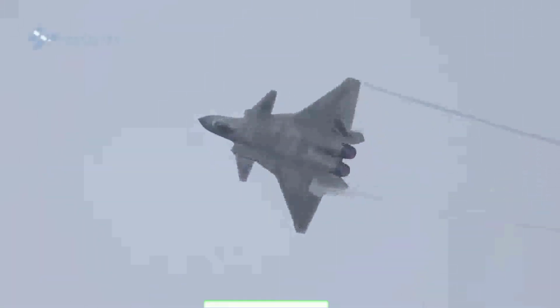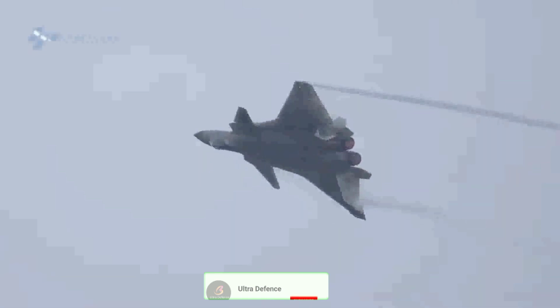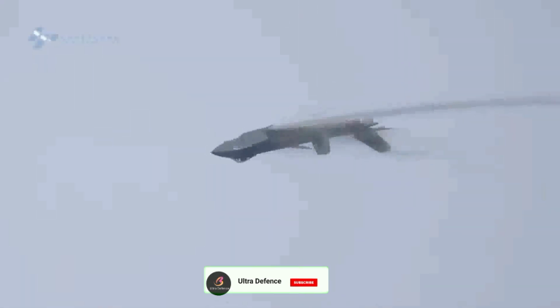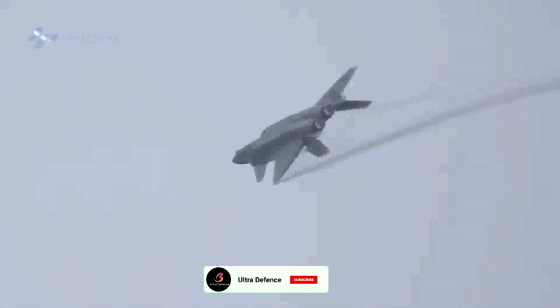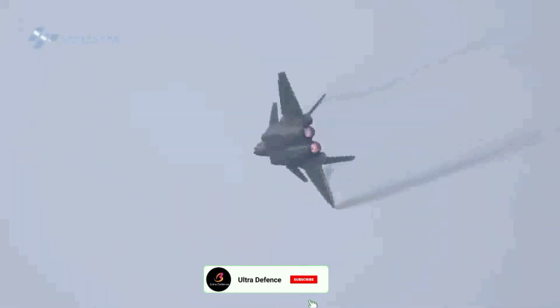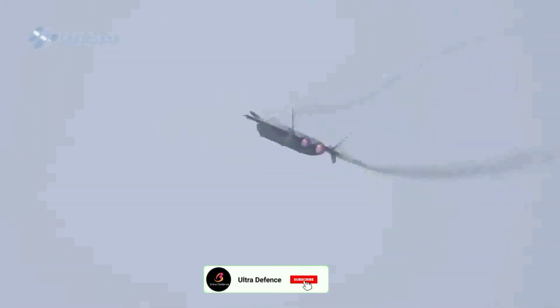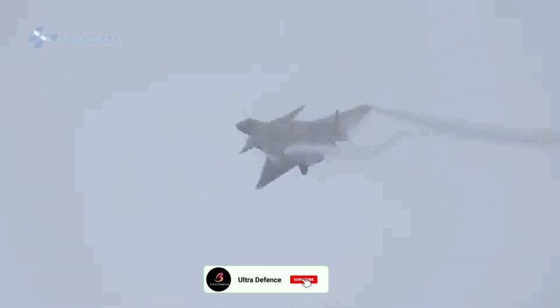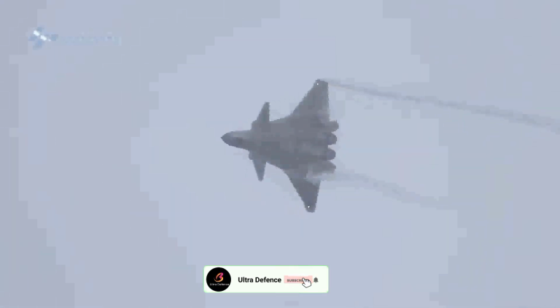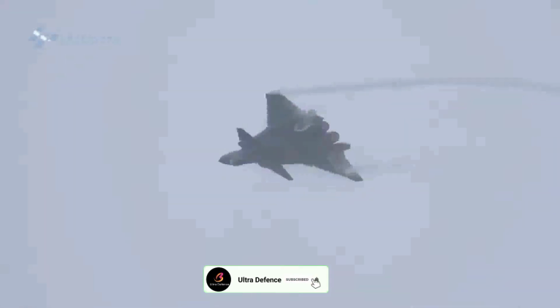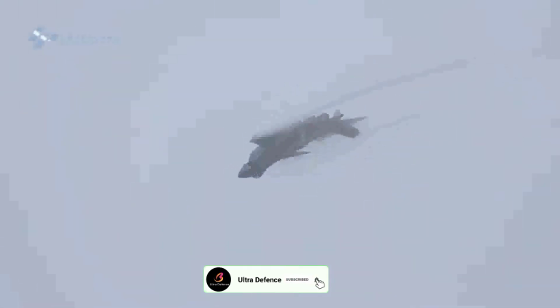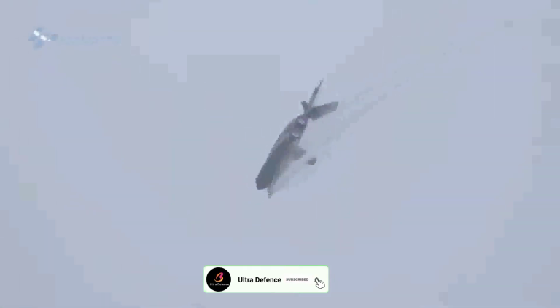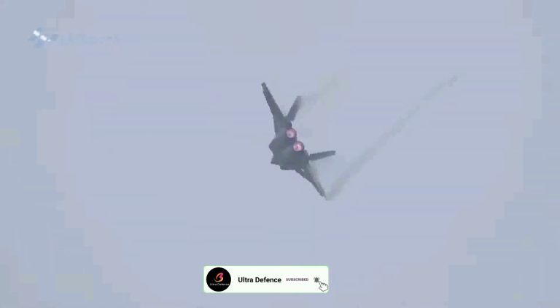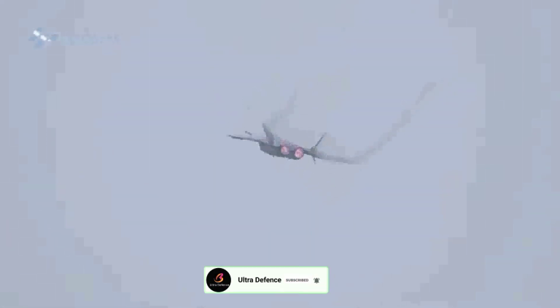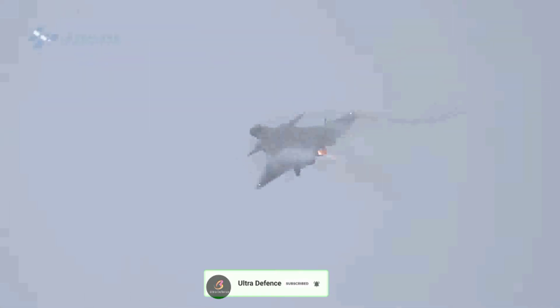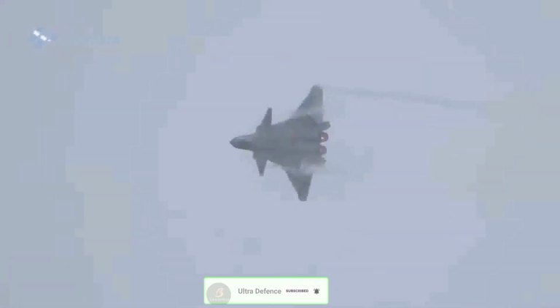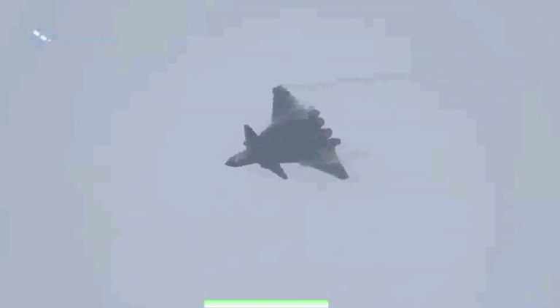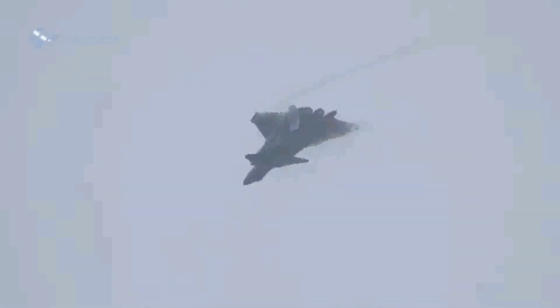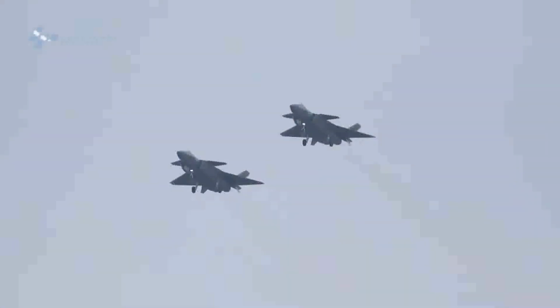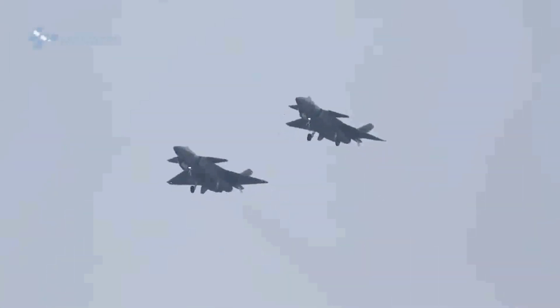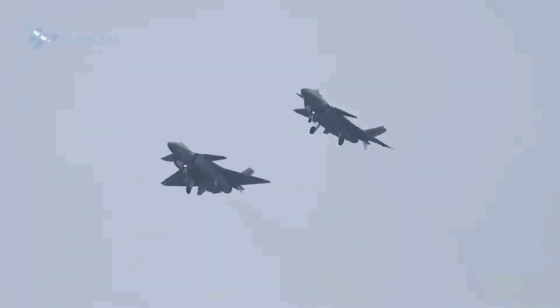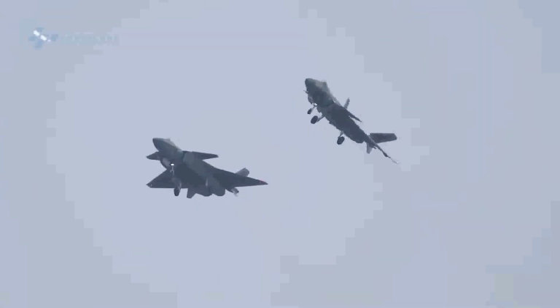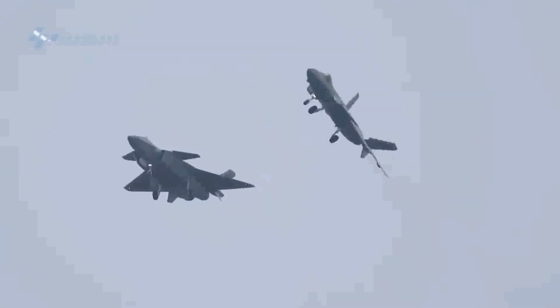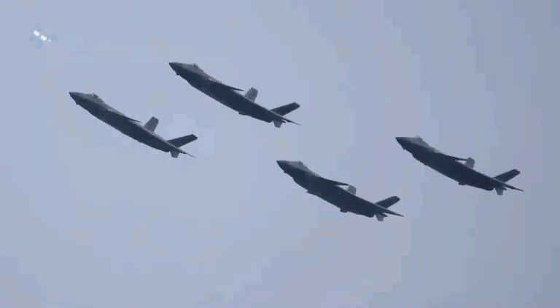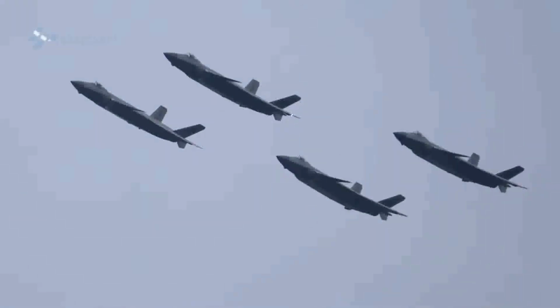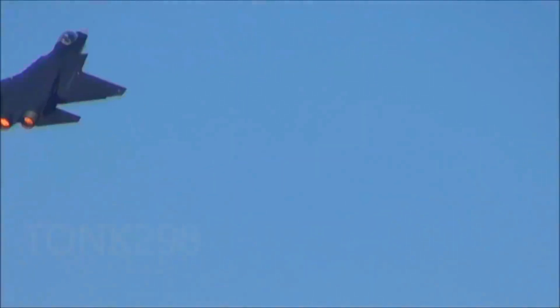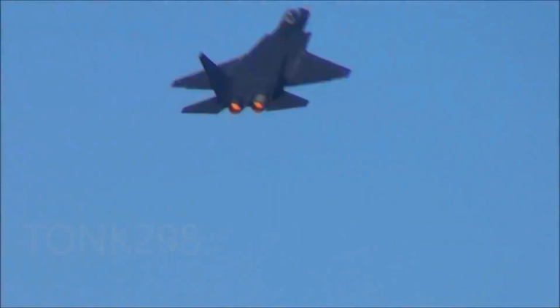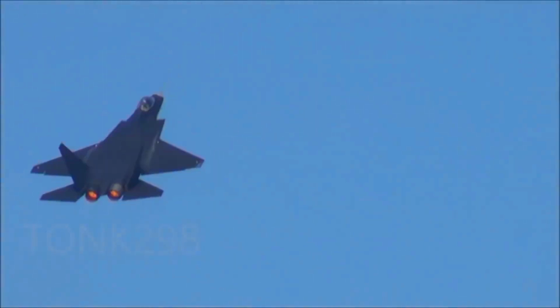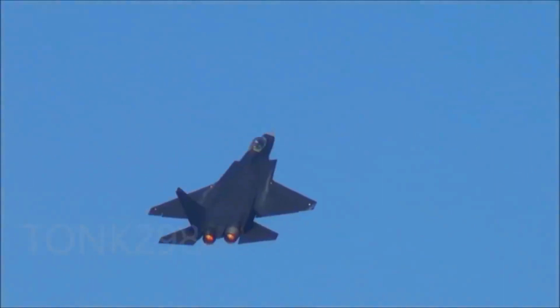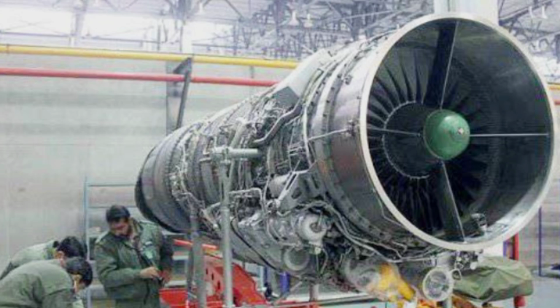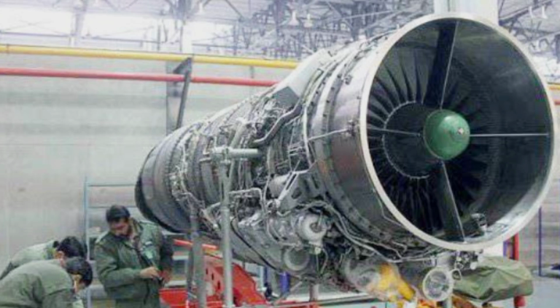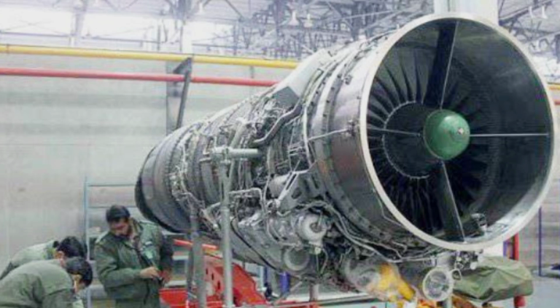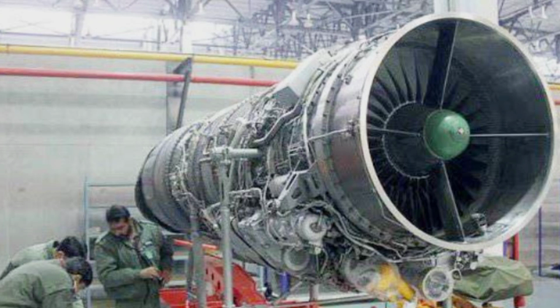The J-20's design emphasizes high speed and agility, making it a formidable adversary in both dogfighting and strike missions. The J-31 uses RD-93 engines.